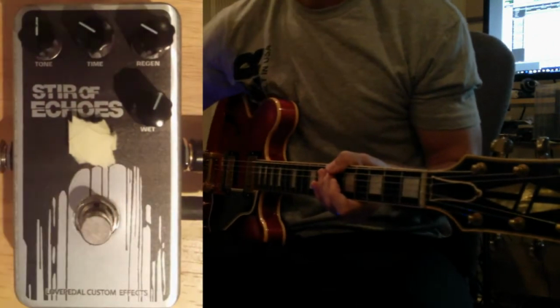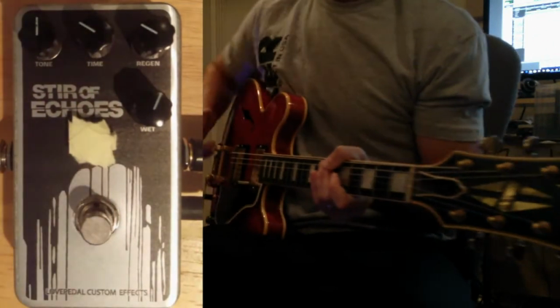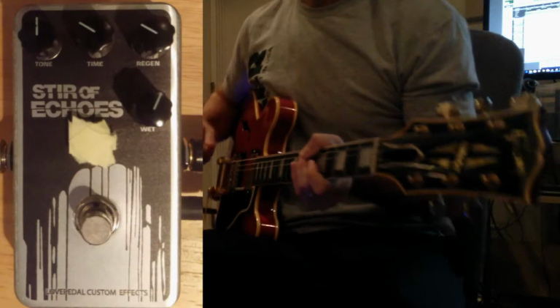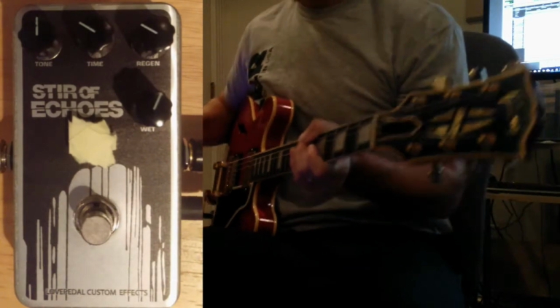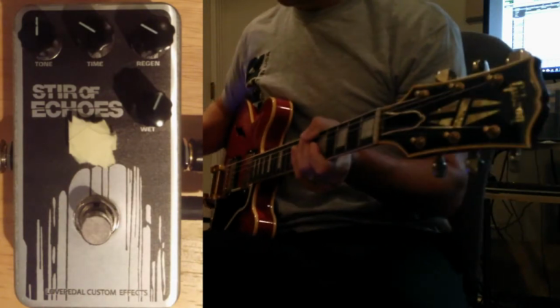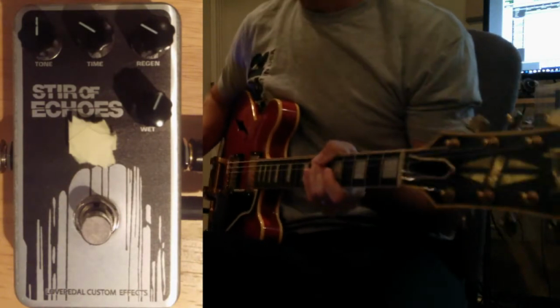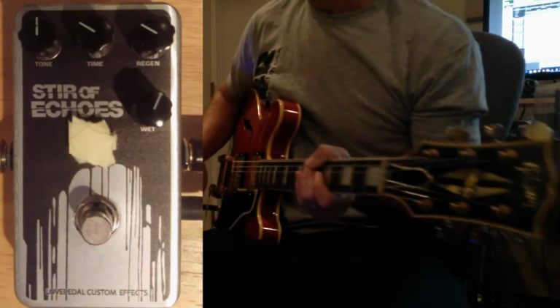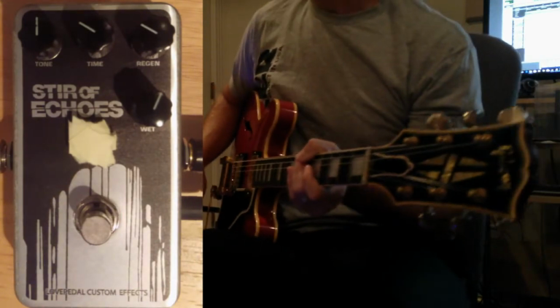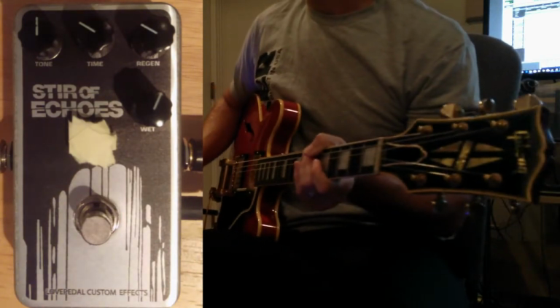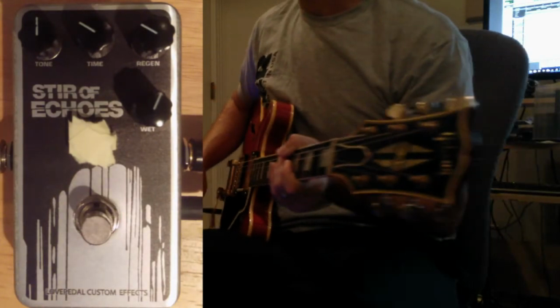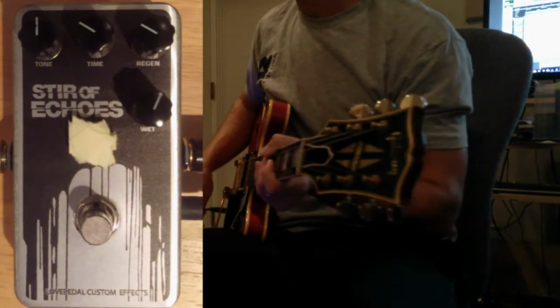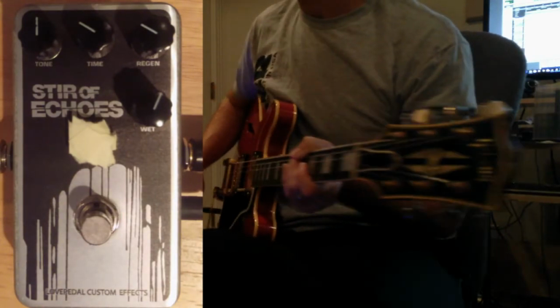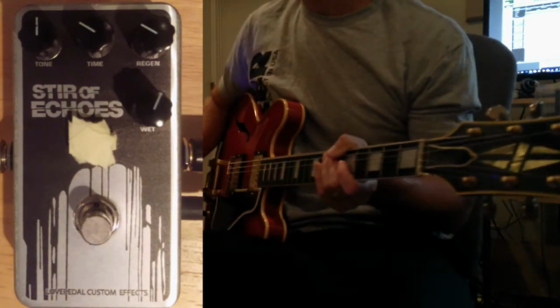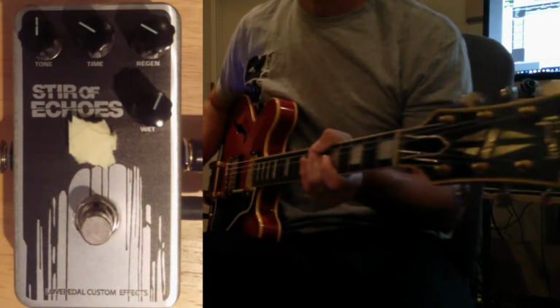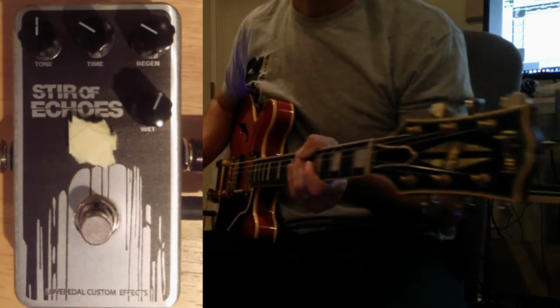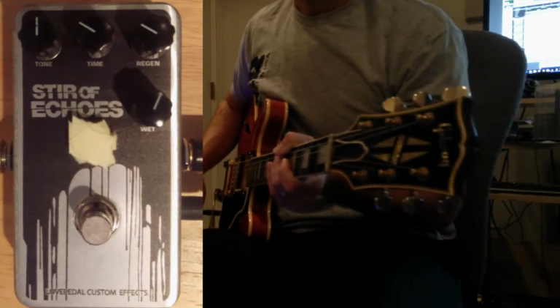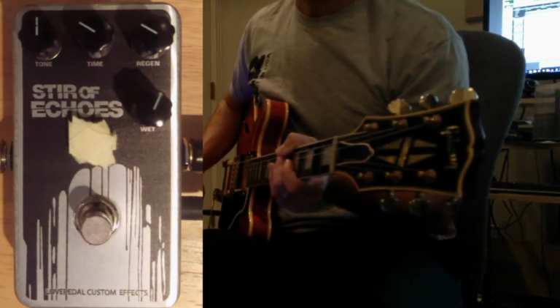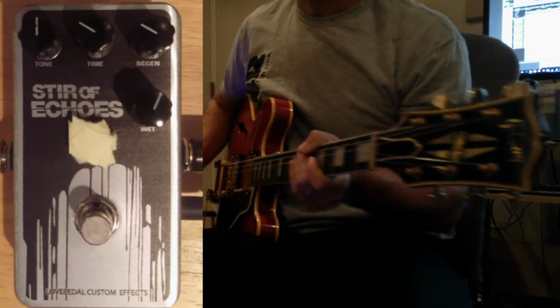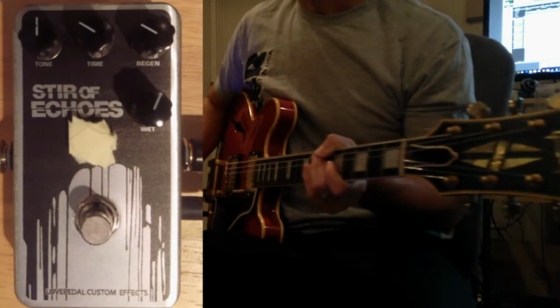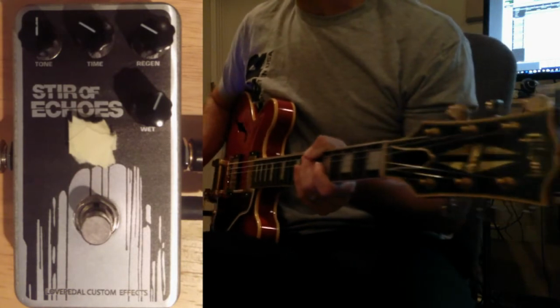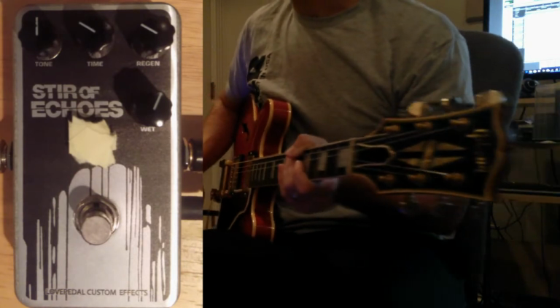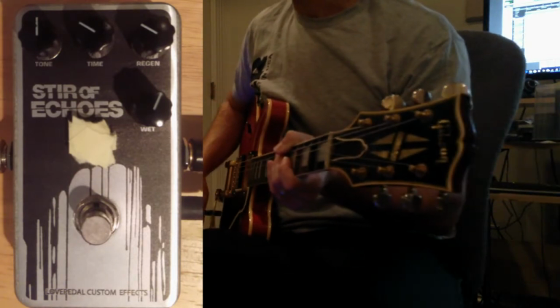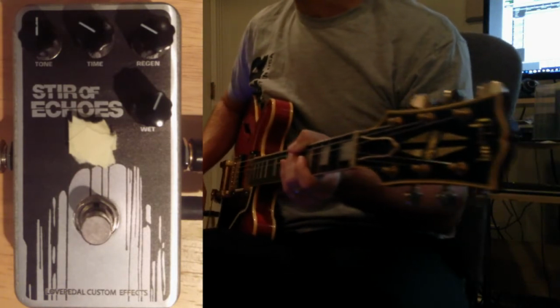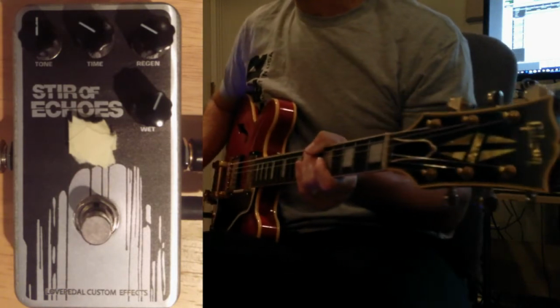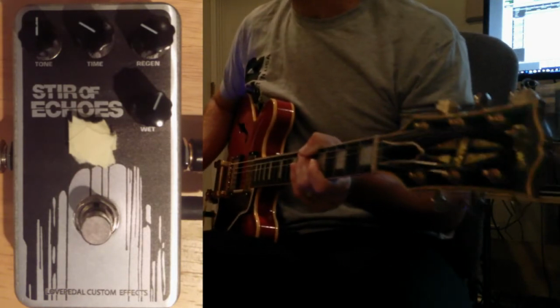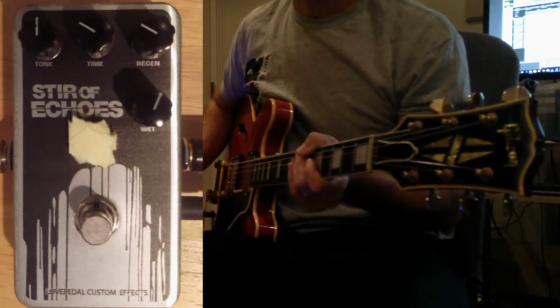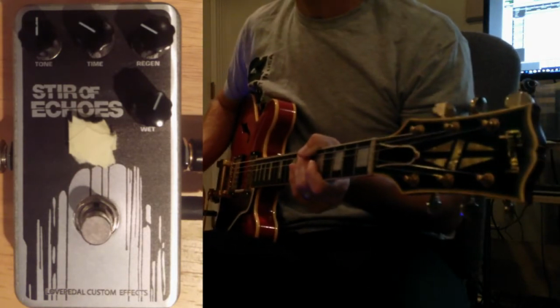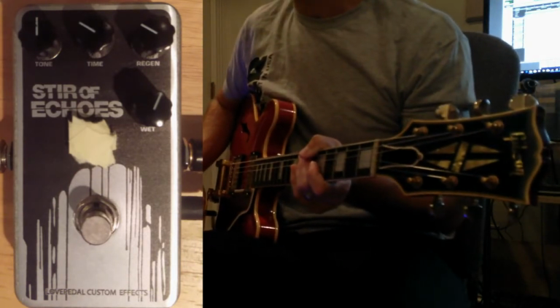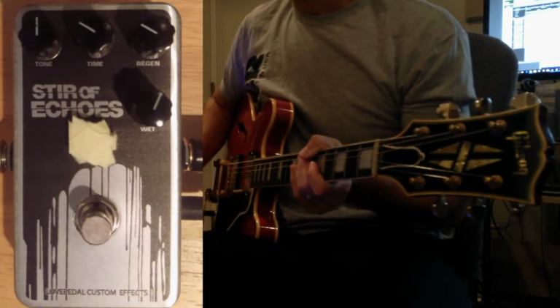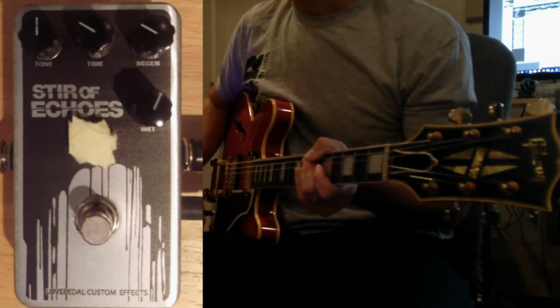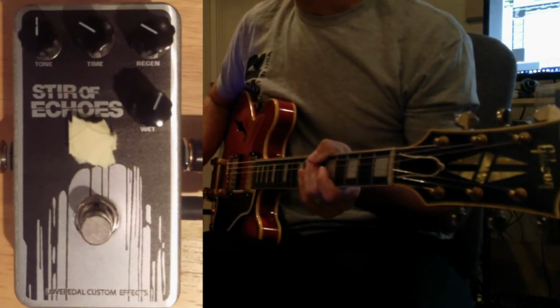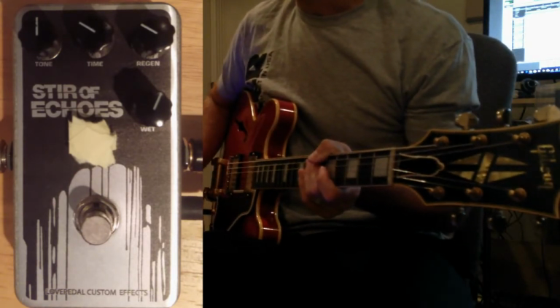What's up everybody, Tone Ranger here. Today I'm showing off my Love Pedal Stir of Echoes. Basically I love everything Shawn Michaels does — I haven't ever had a product from him I've been disappointed in. It's great.